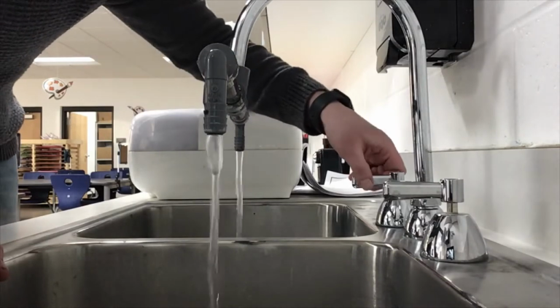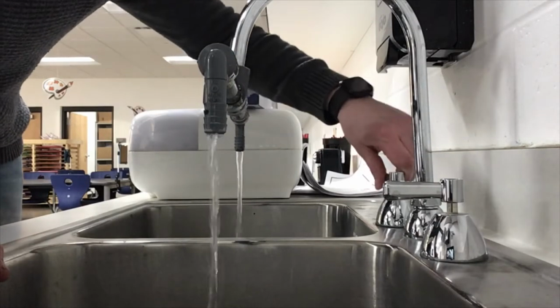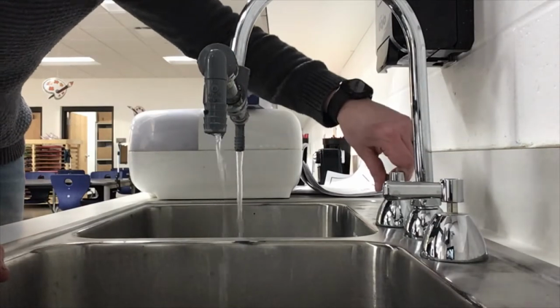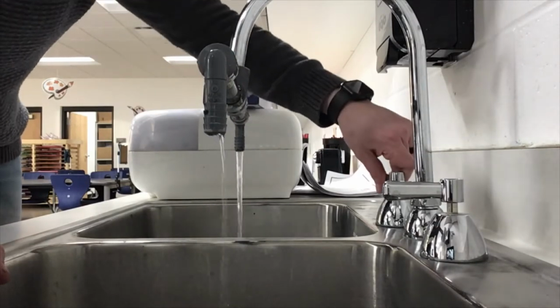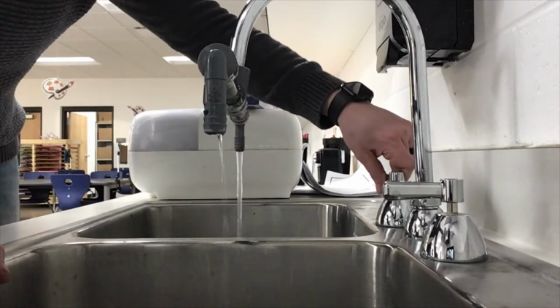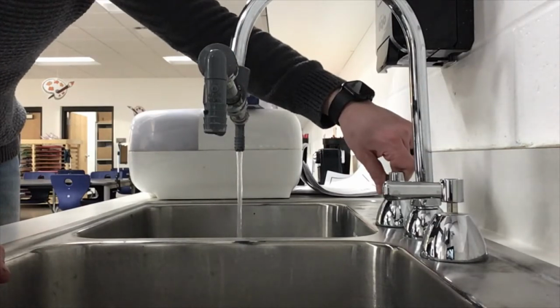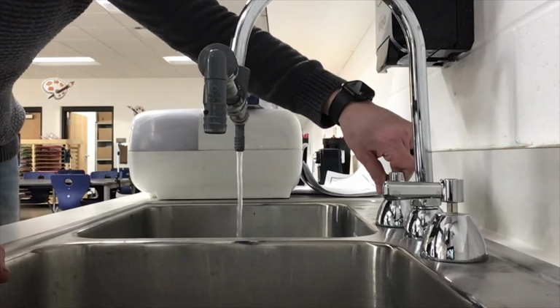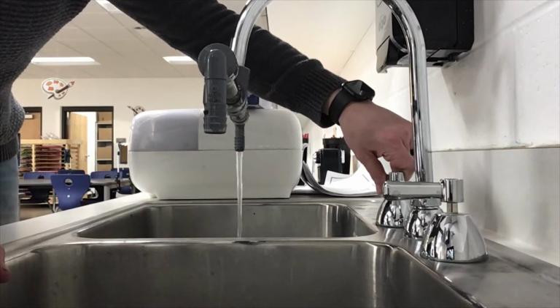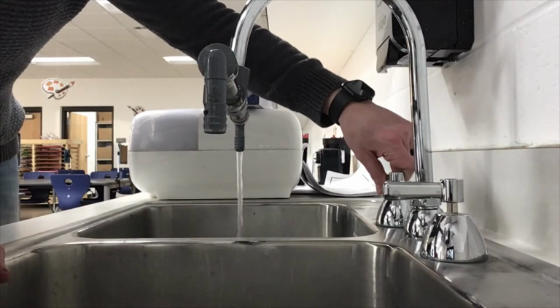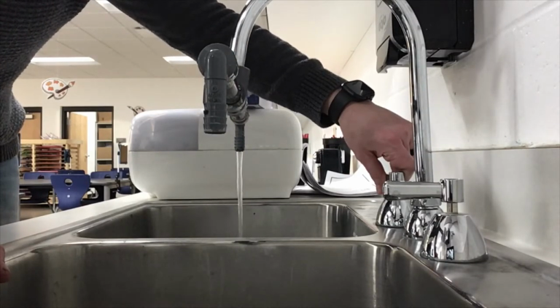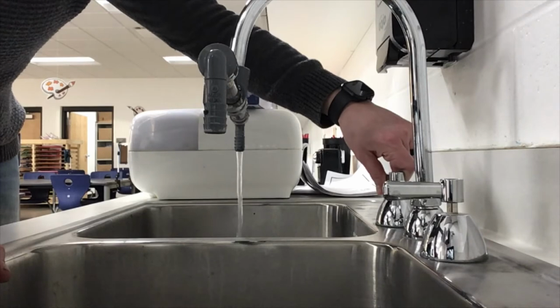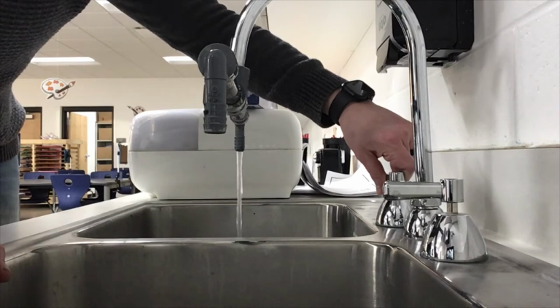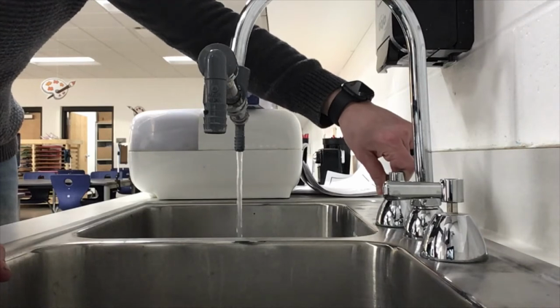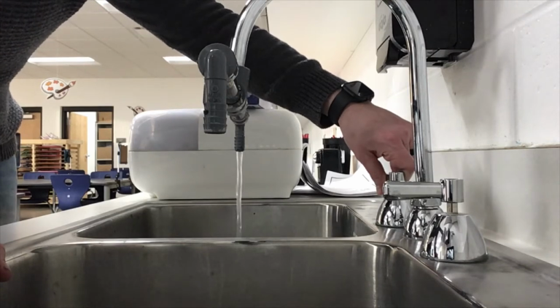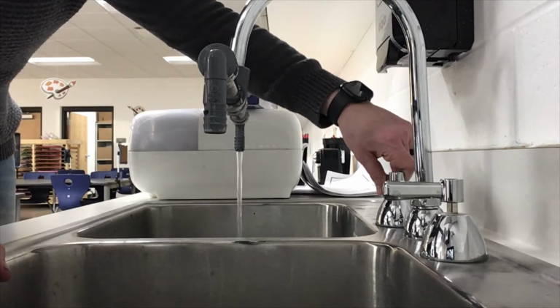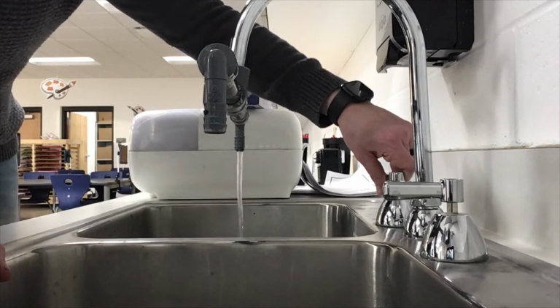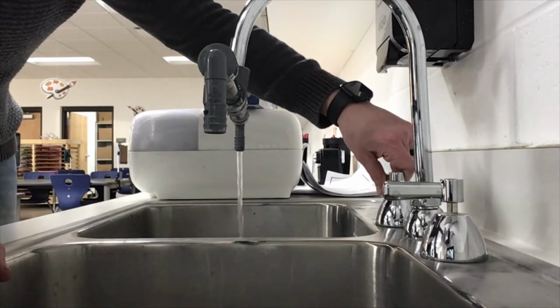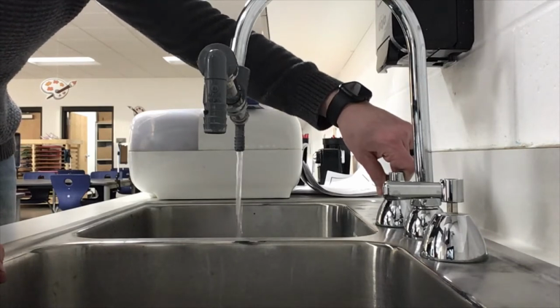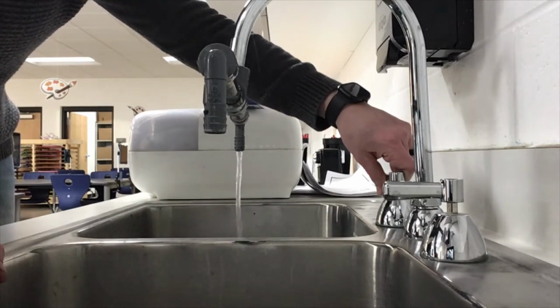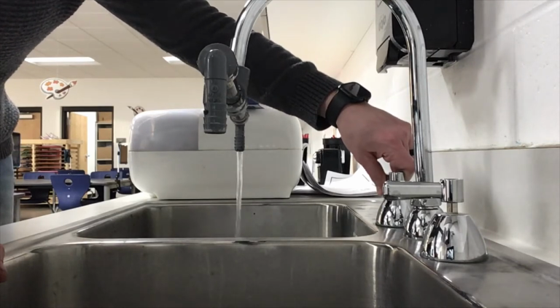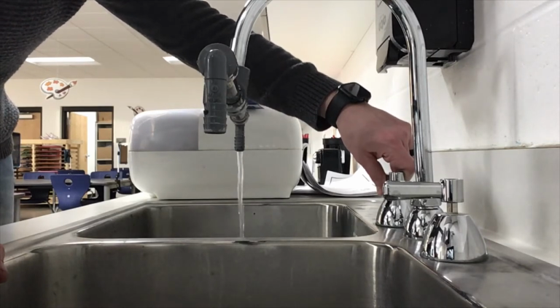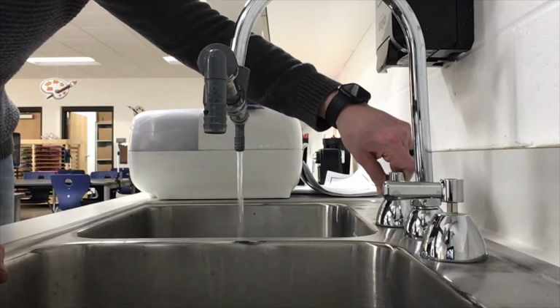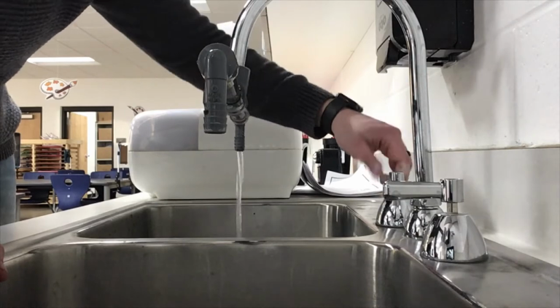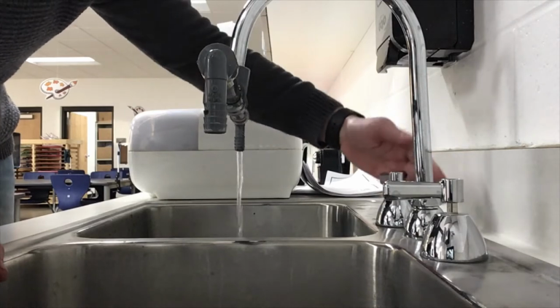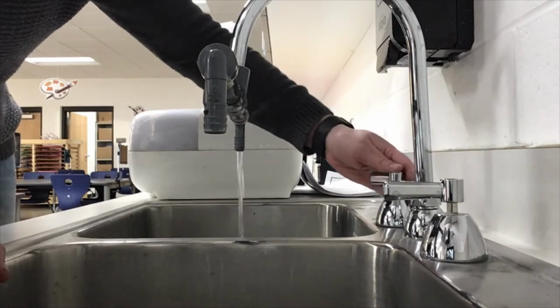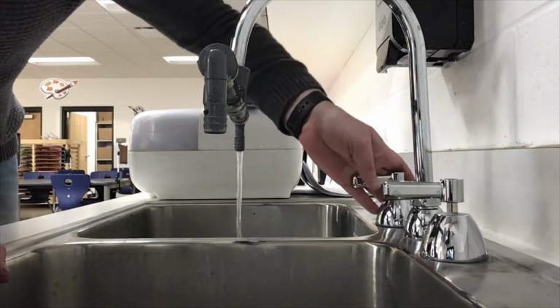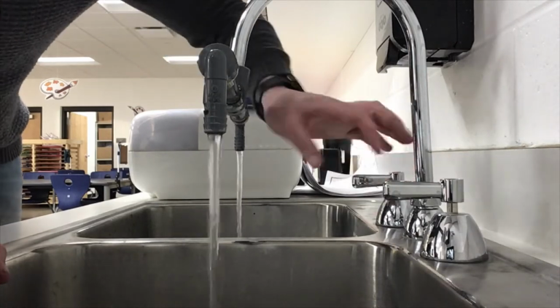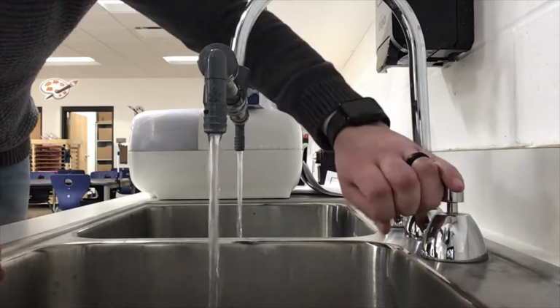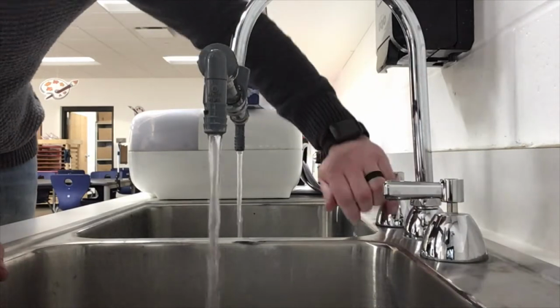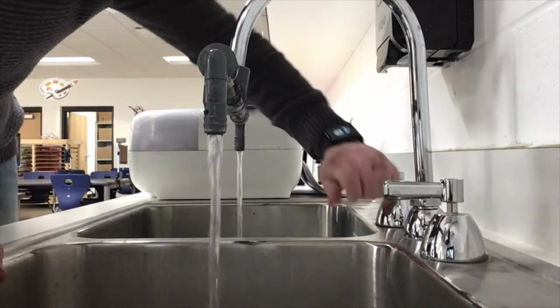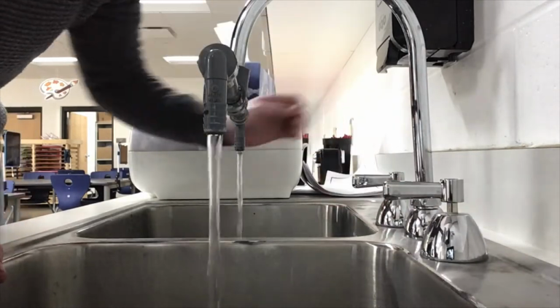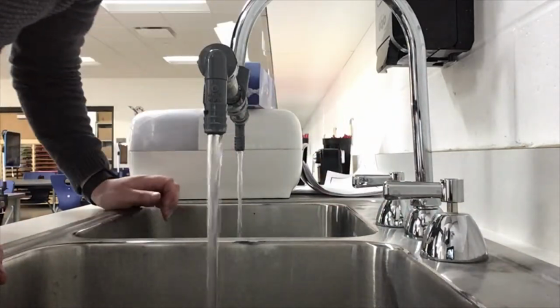If only one of them is on it's either going to be very hot and it's going to burn you, or it's going to be very cold and you won't be able to keep your hands under. So make sure that both handles are turned up all the way.